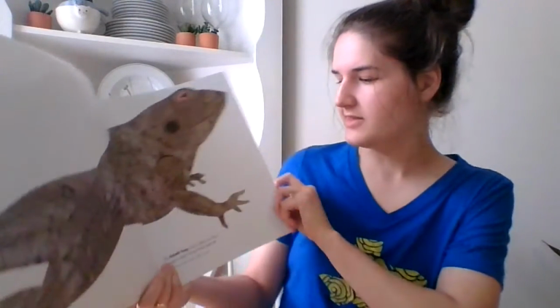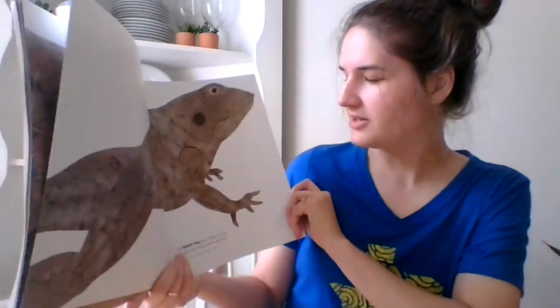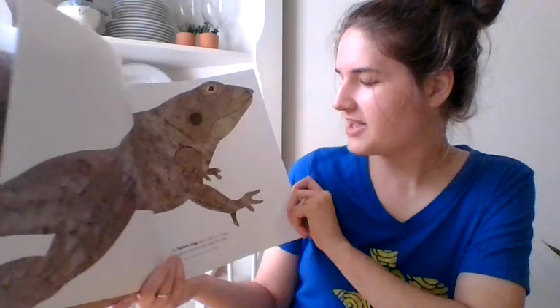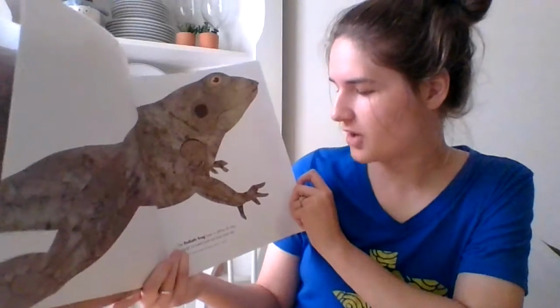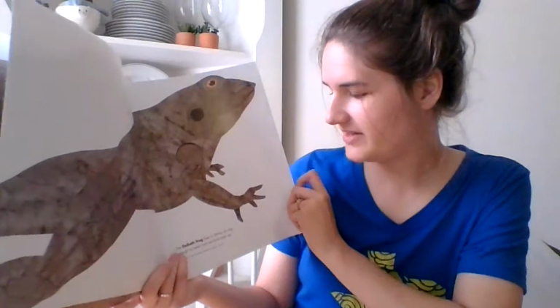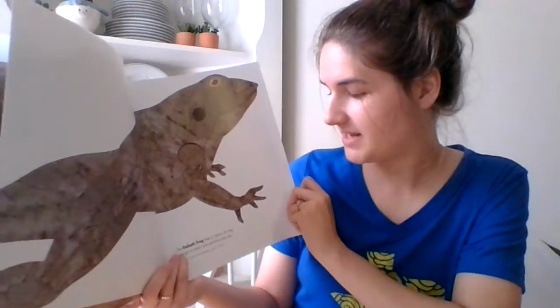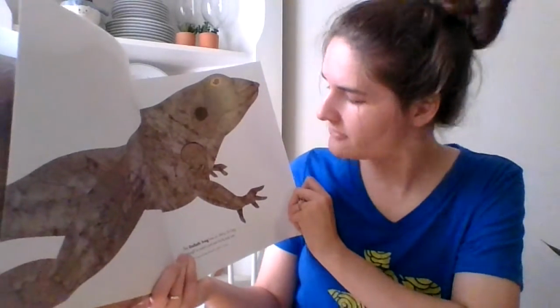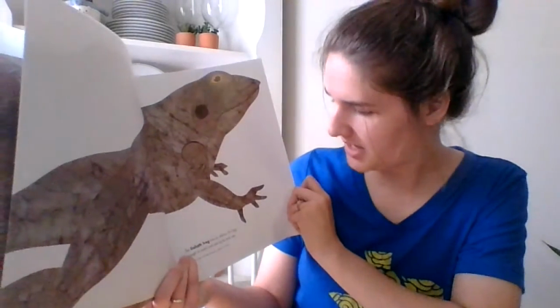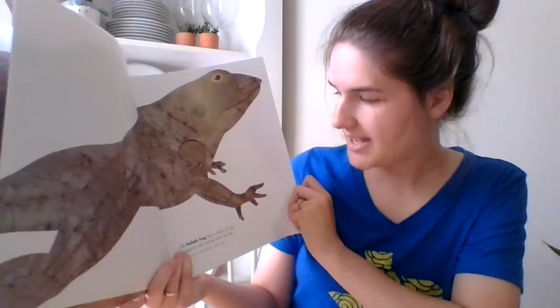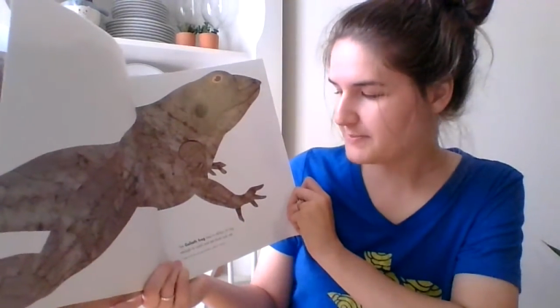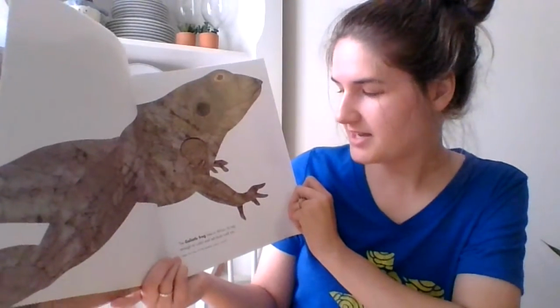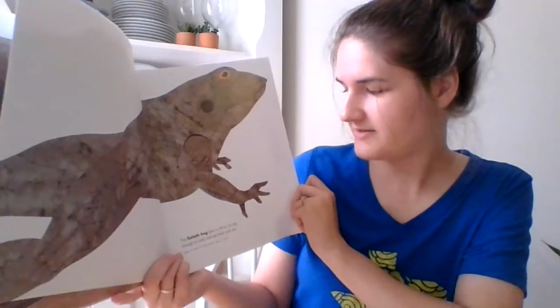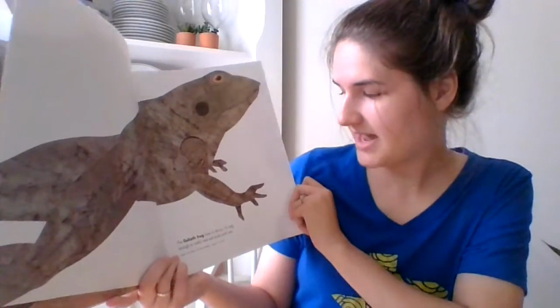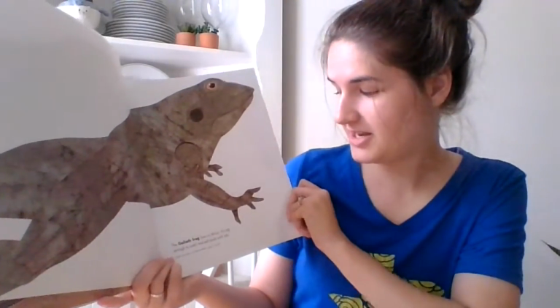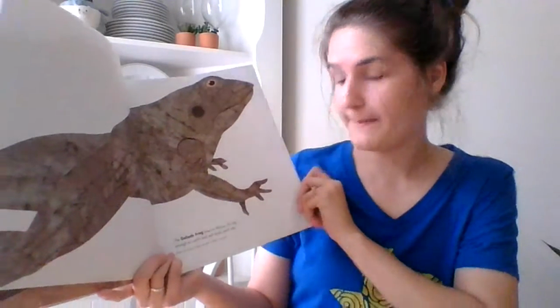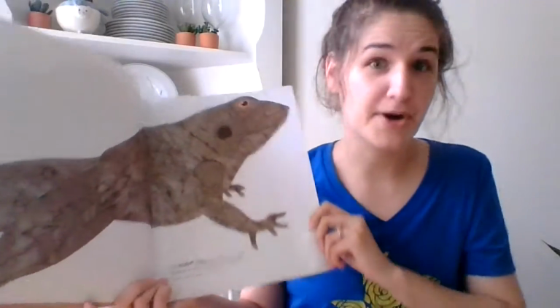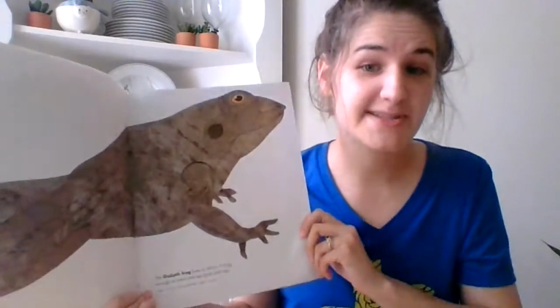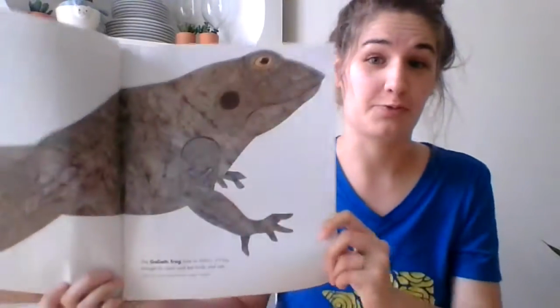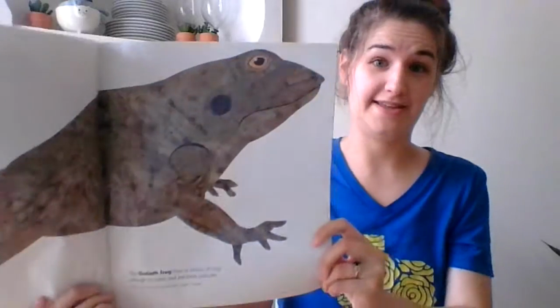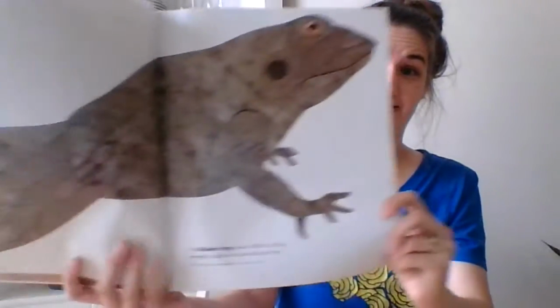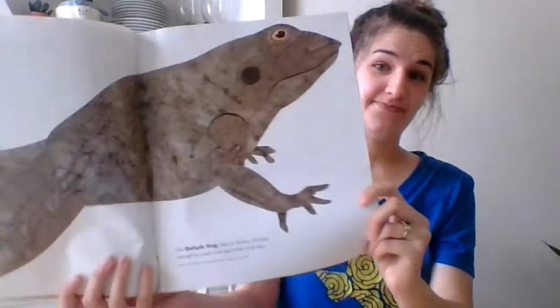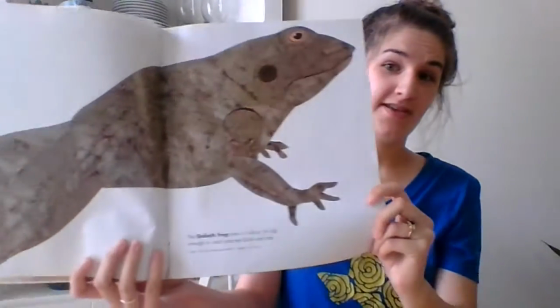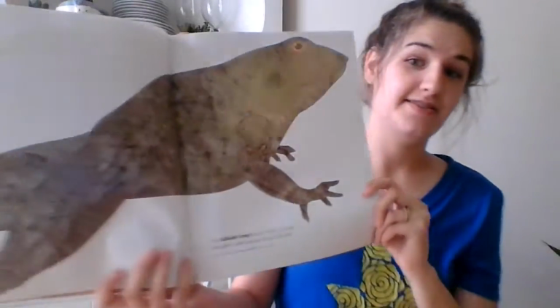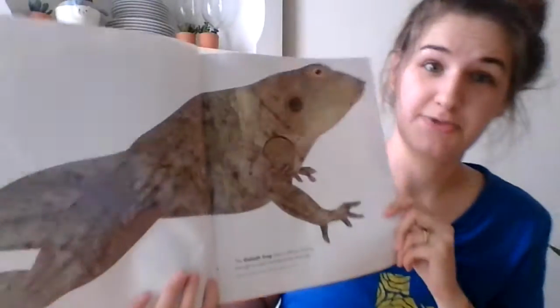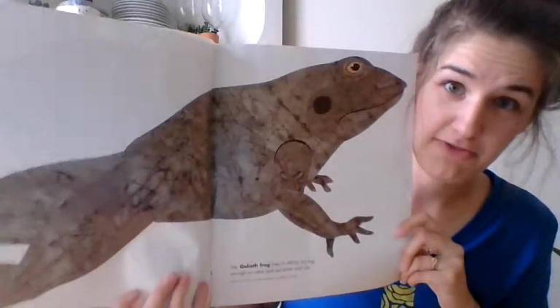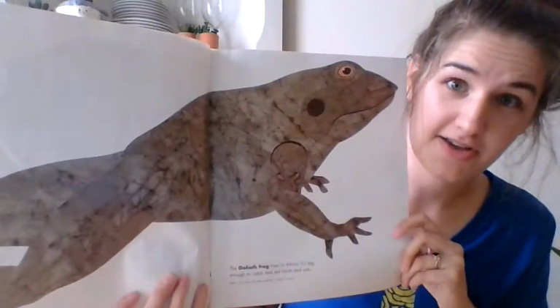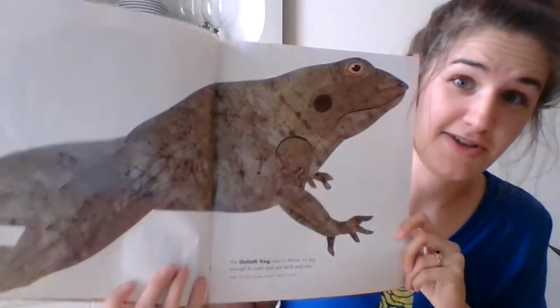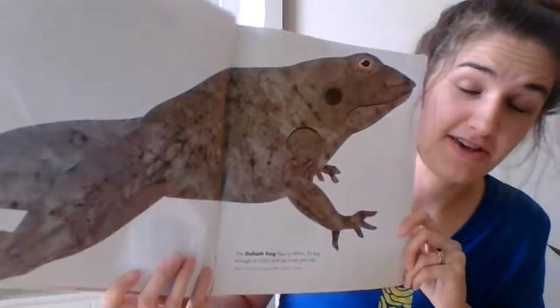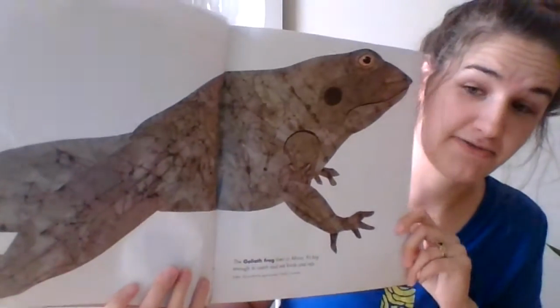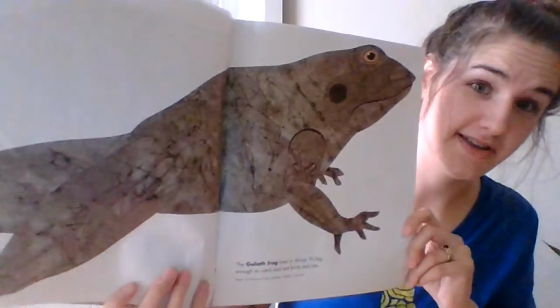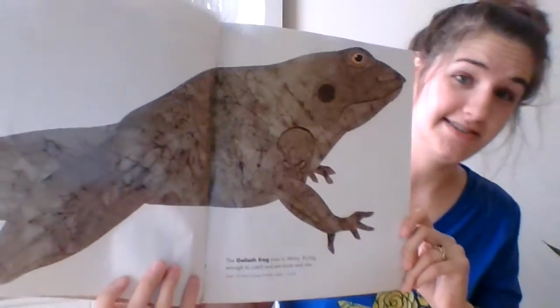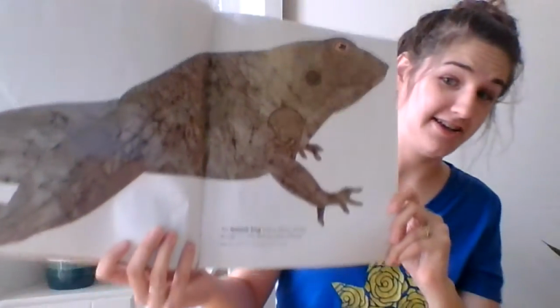The goliath frog lives in Africa. It's big enough to catch and eat birds and rats. That's a really big frog. Do you think you can catch a frog that's this size?